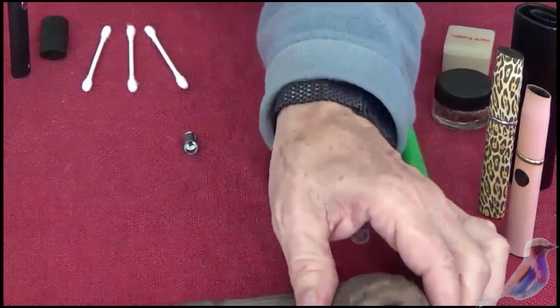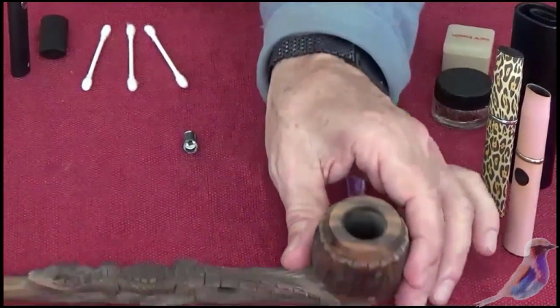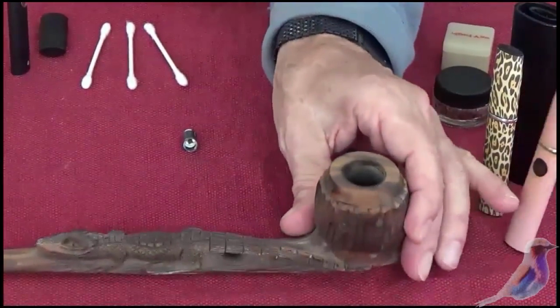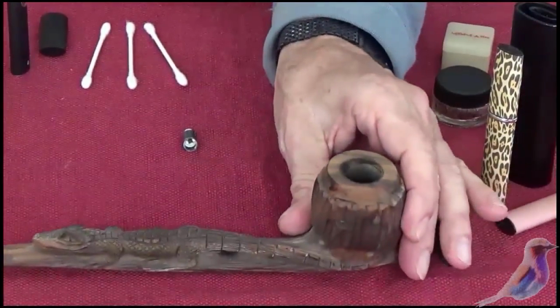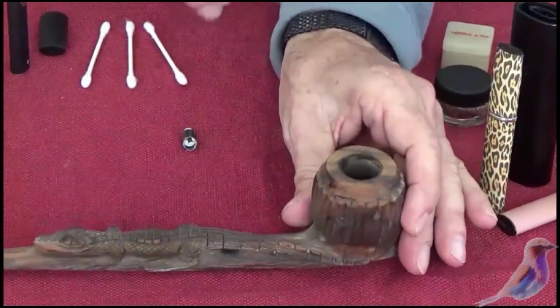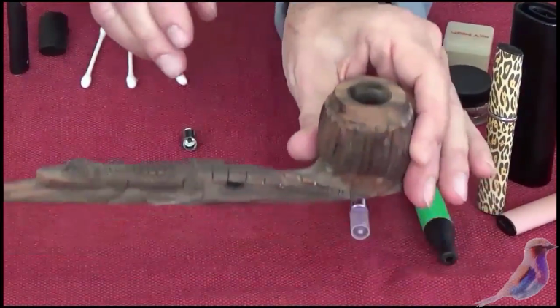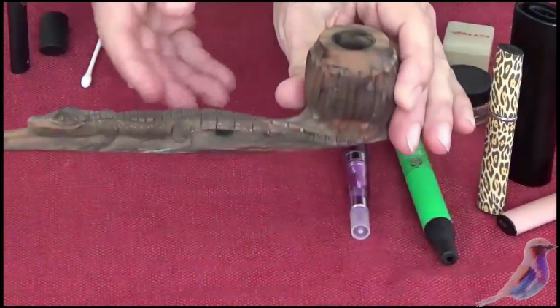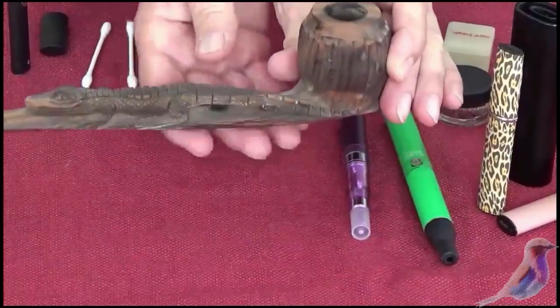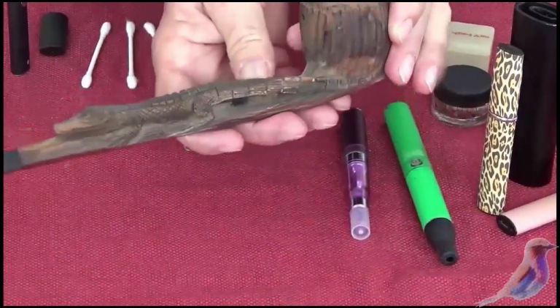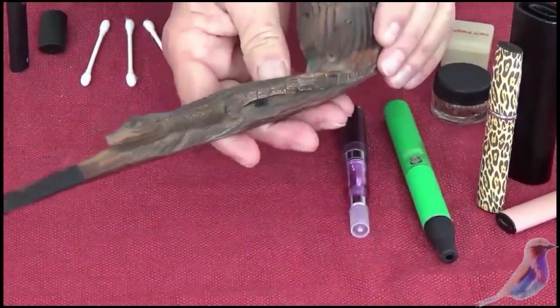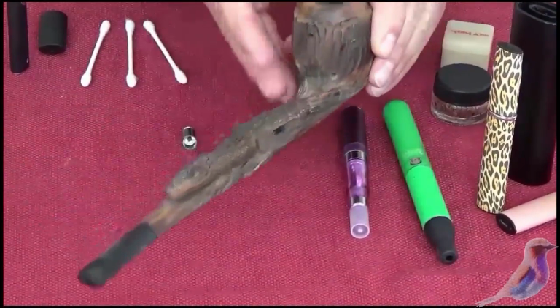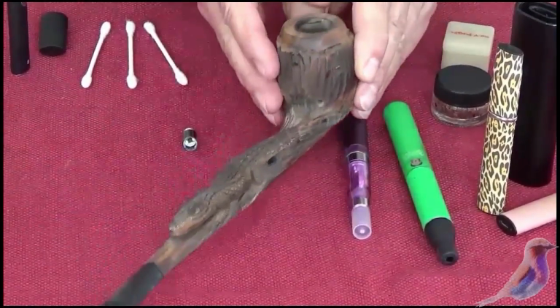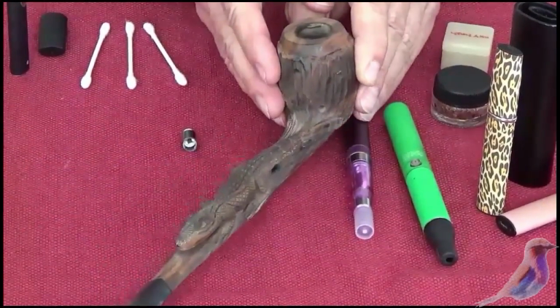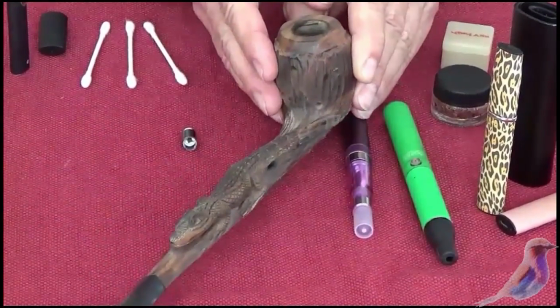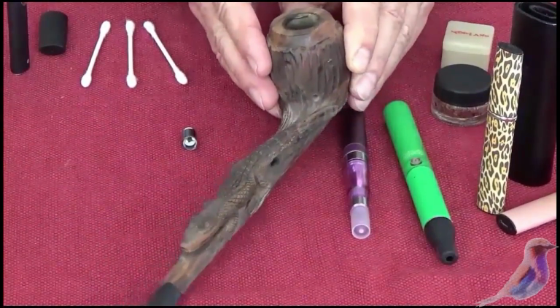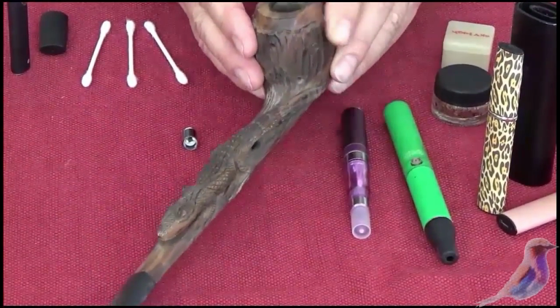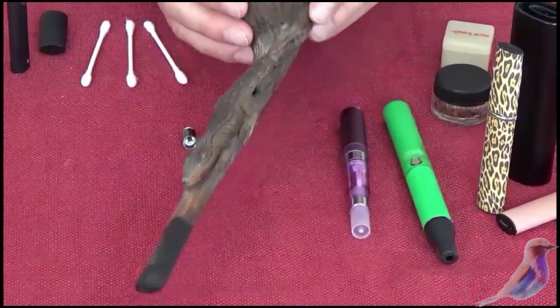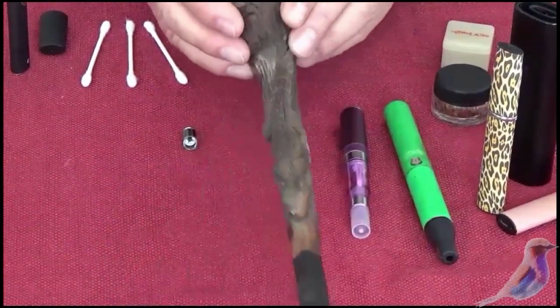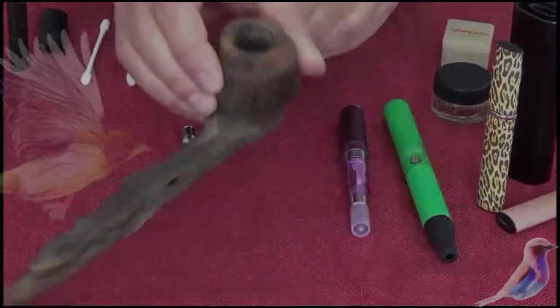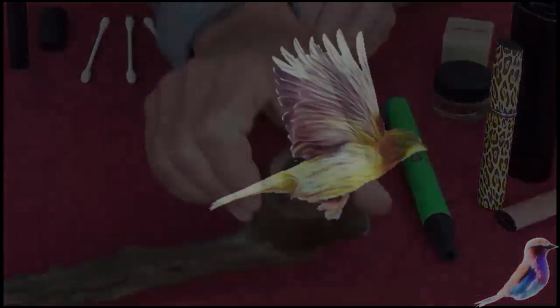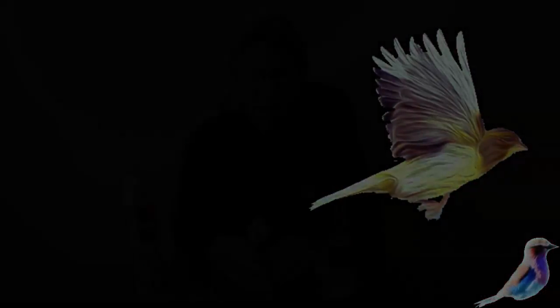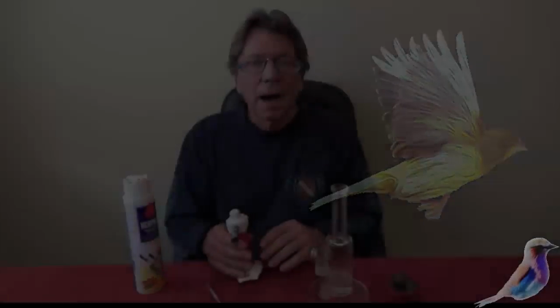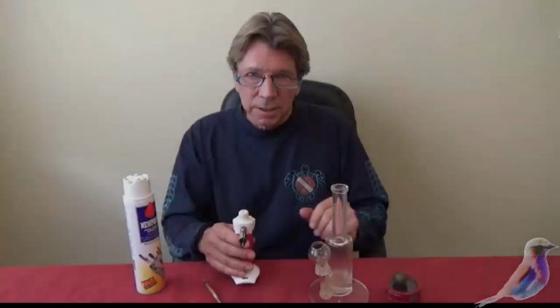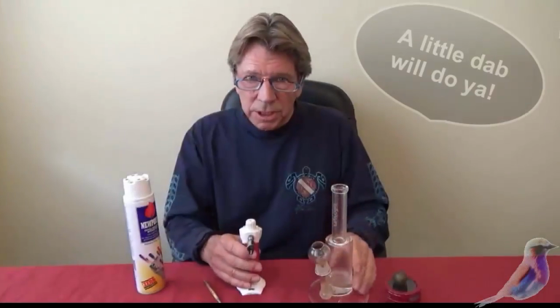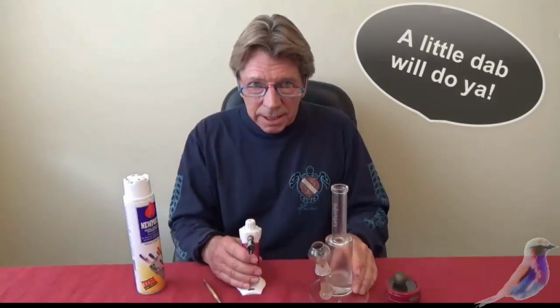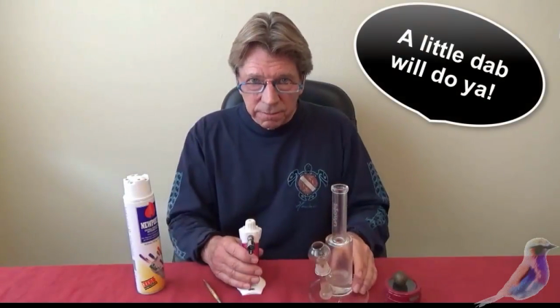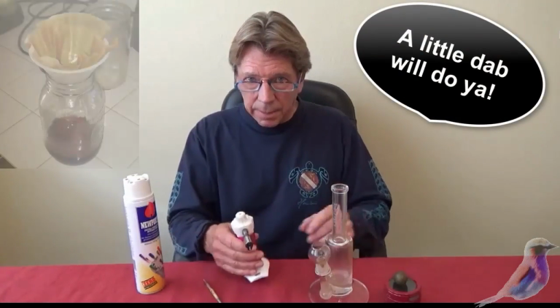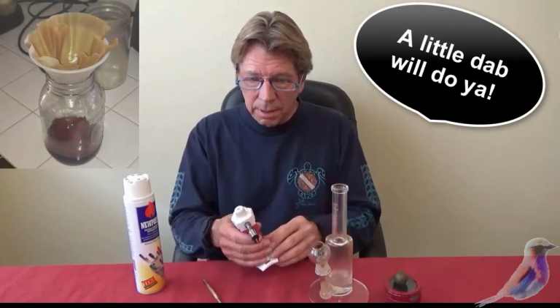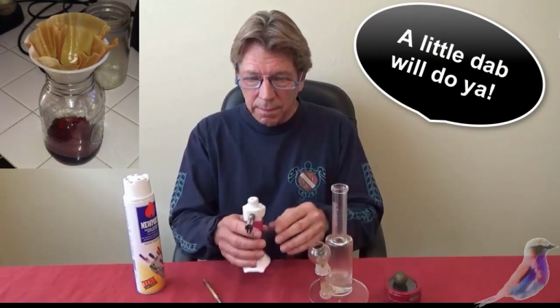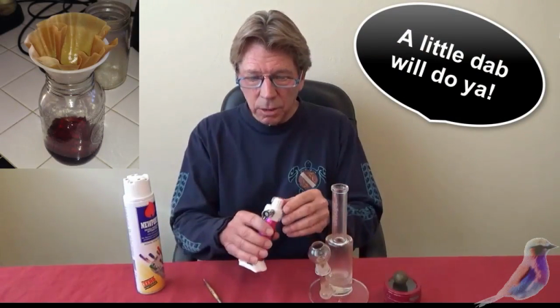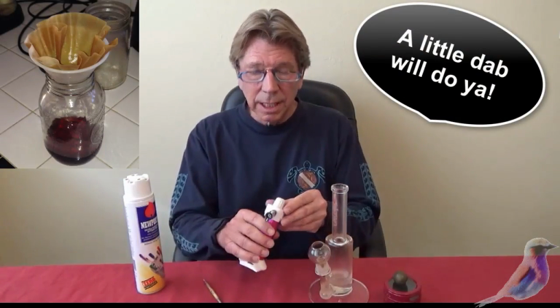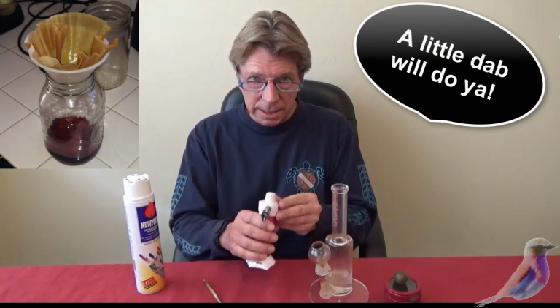This is a pipe that was carved by my great great grandfather. Thought I'd show you that. As much as I like to vape, I don't really like to dab.